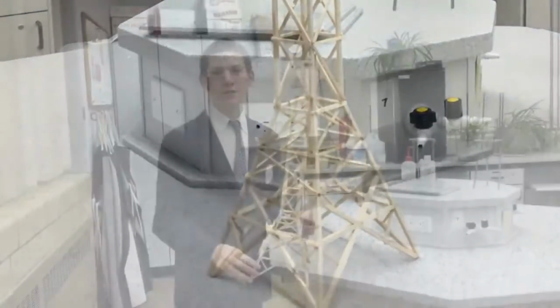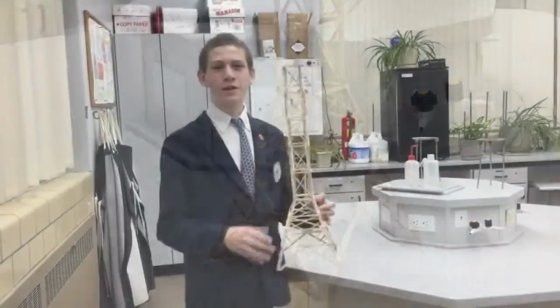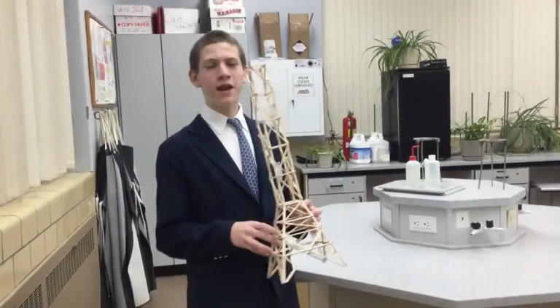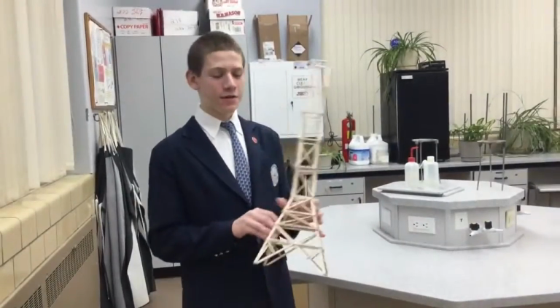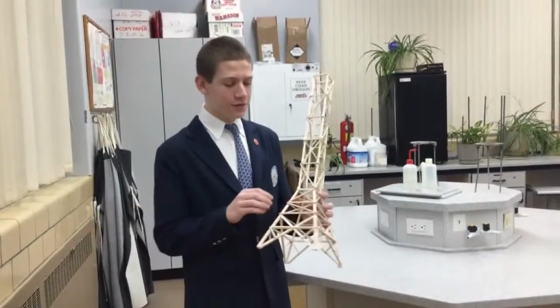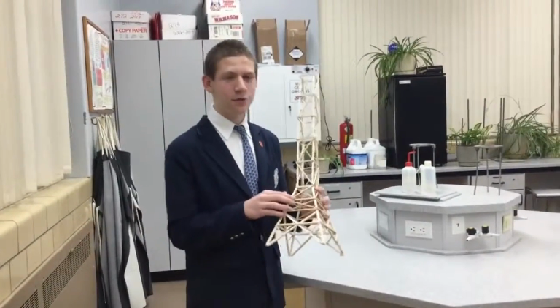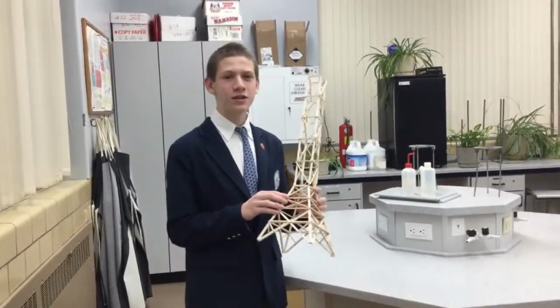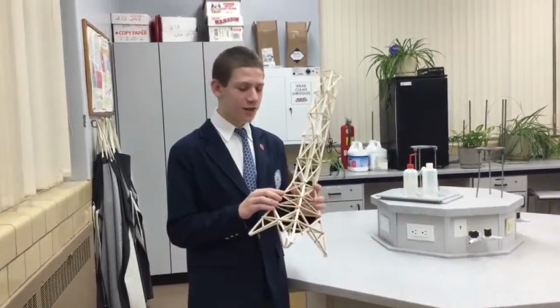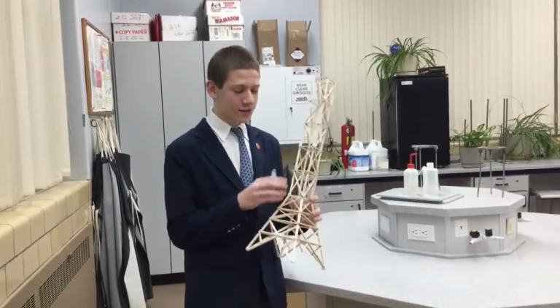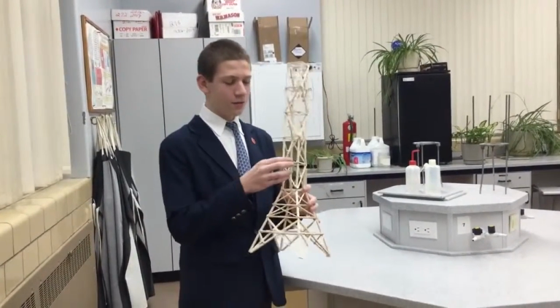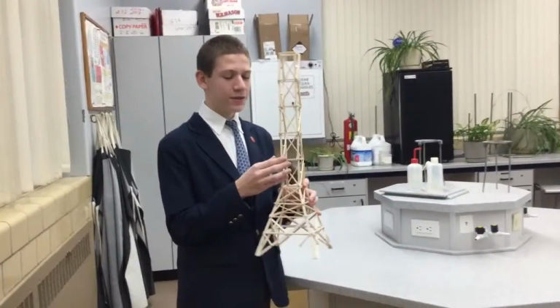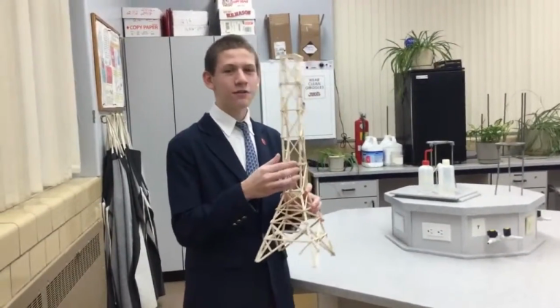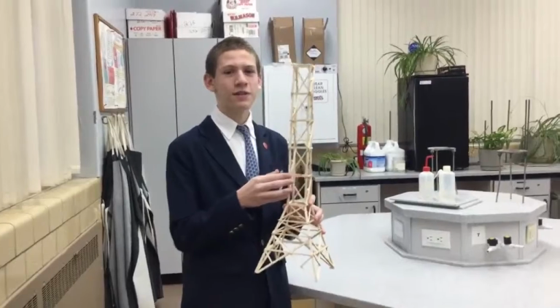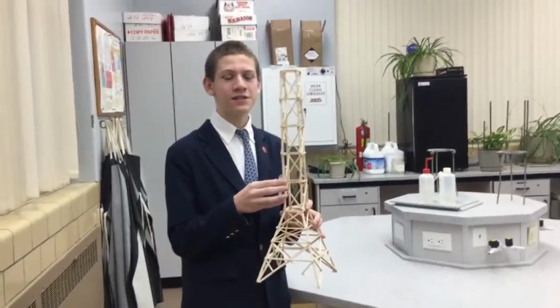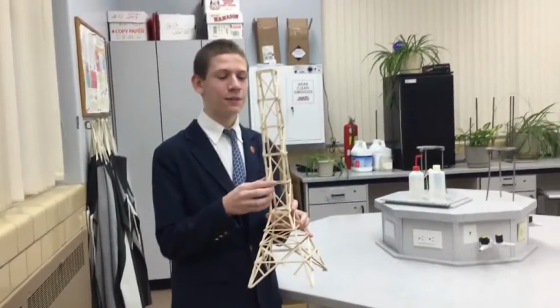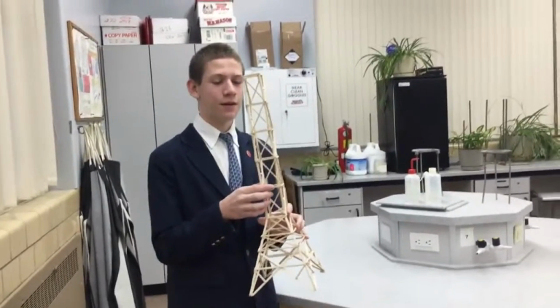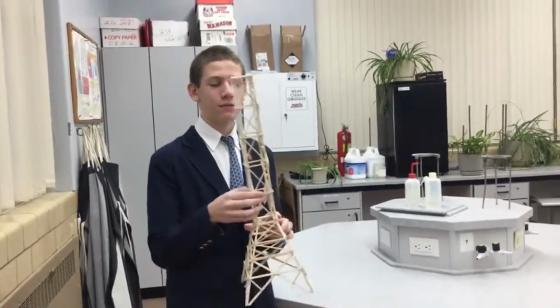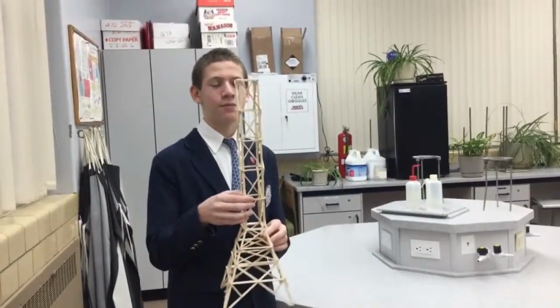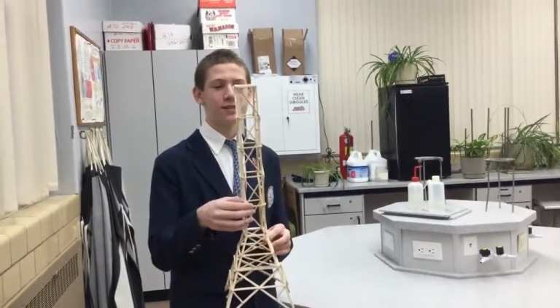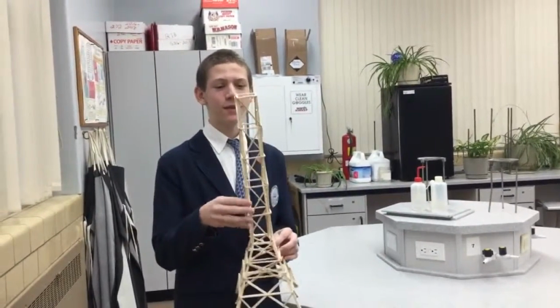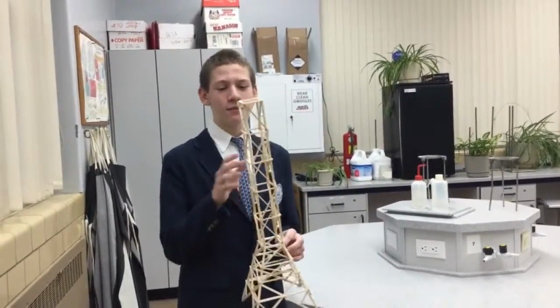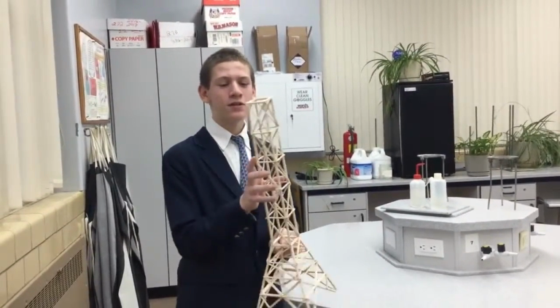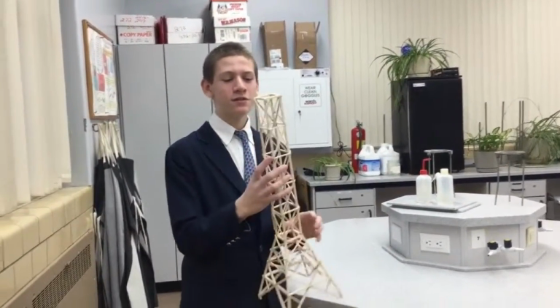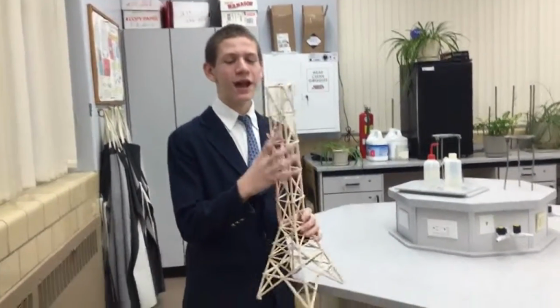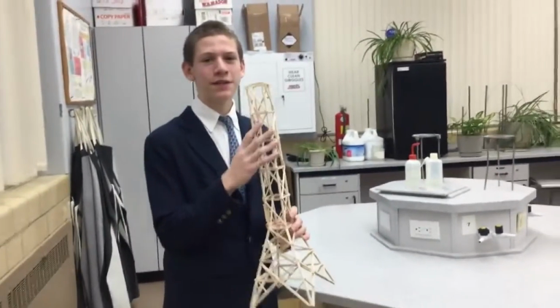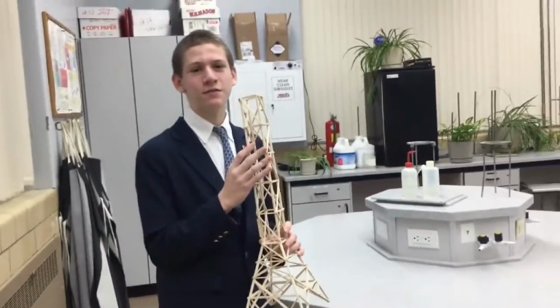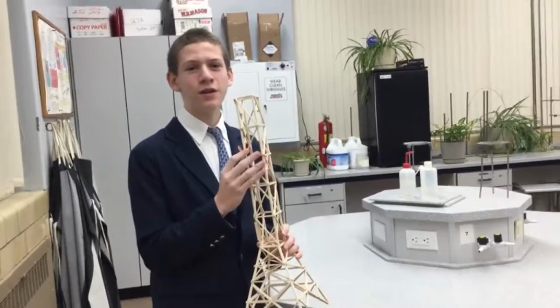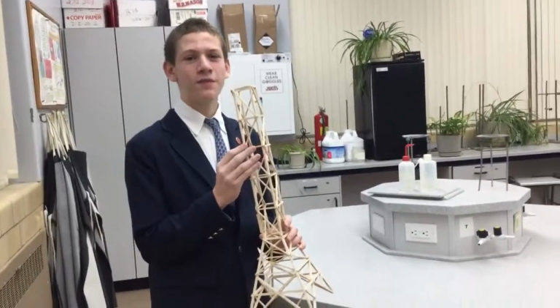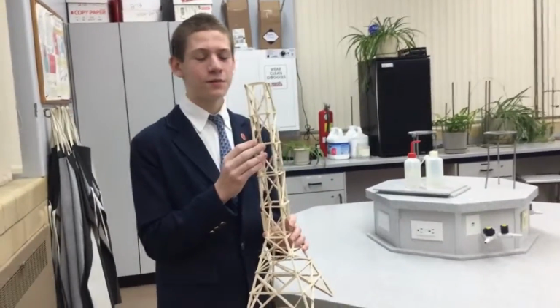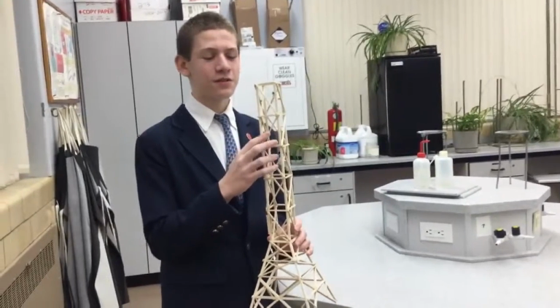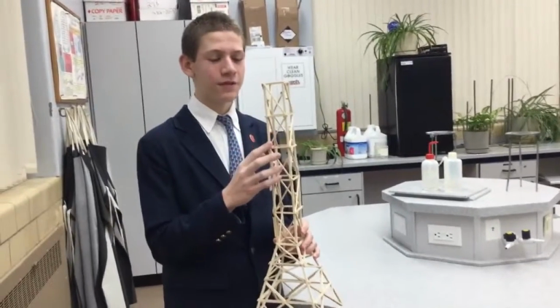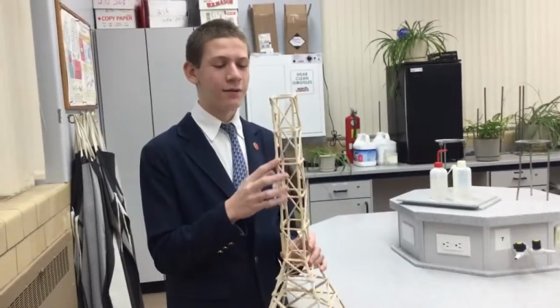In our tower, to reduce the bulging stress, we put horizontal pieces to keep the wood in place. We also used diagonal pieces of wood to prevent twisting or swaying of the tower.